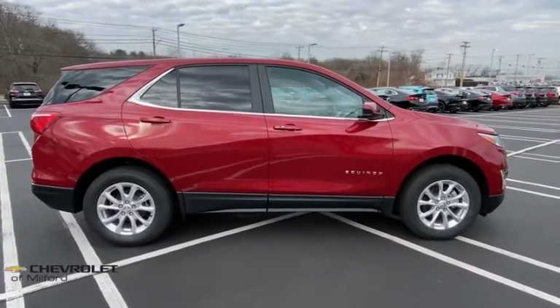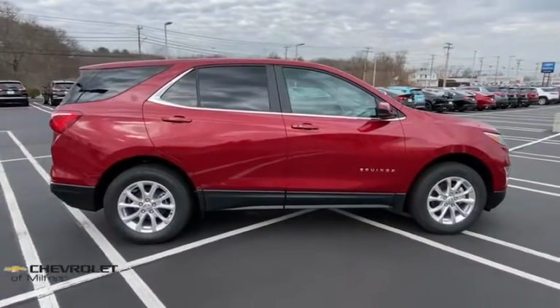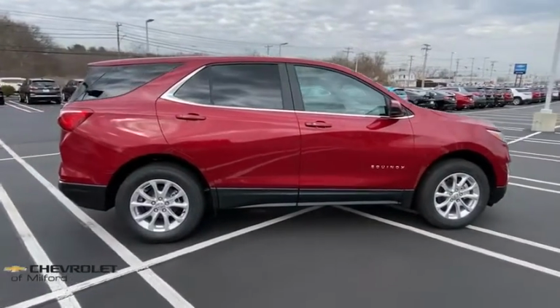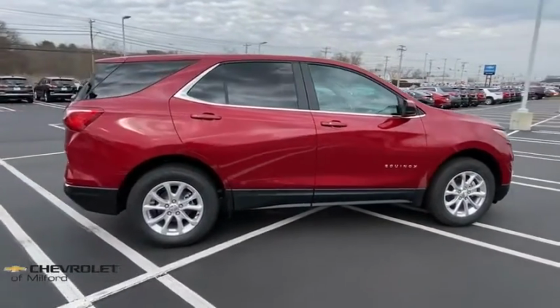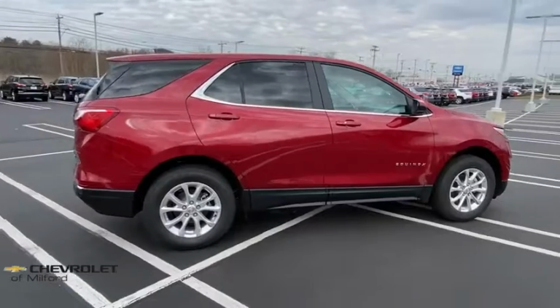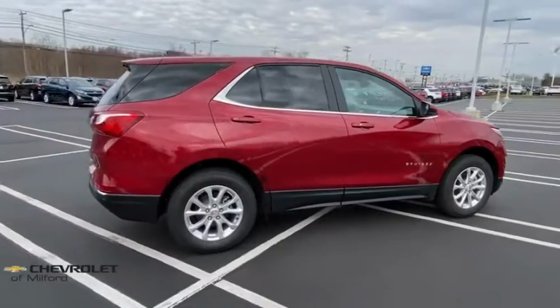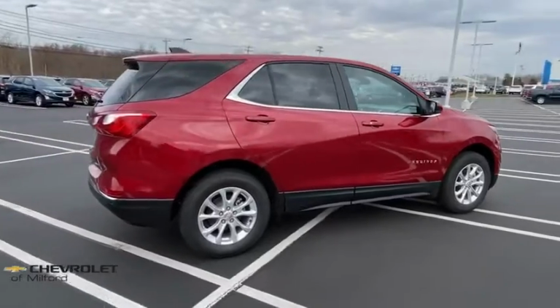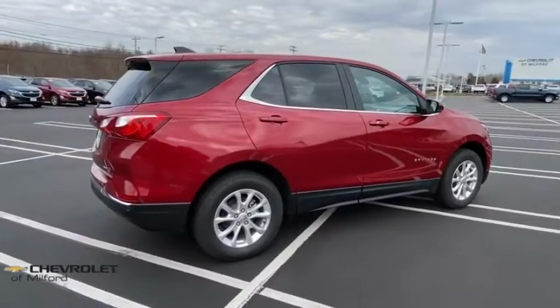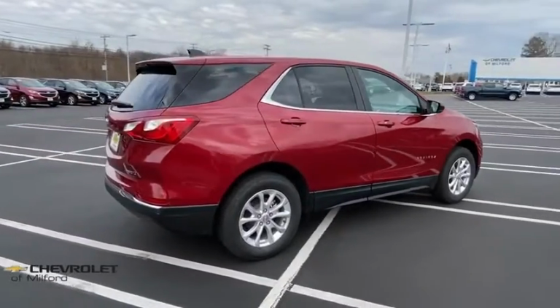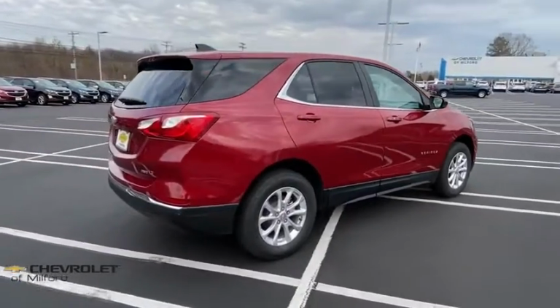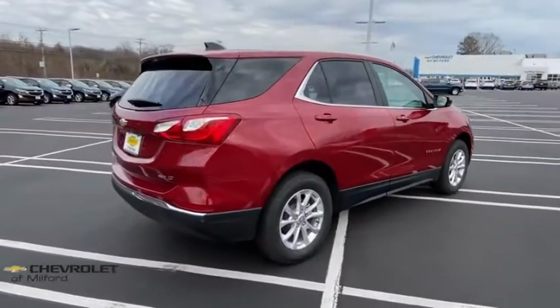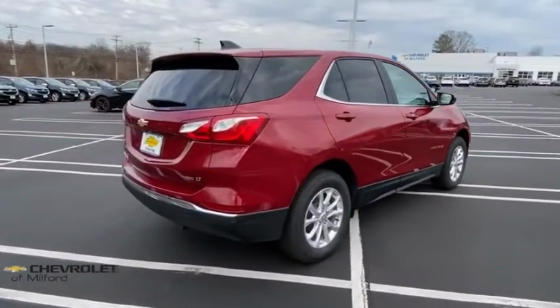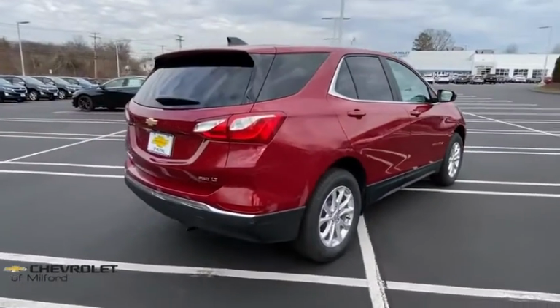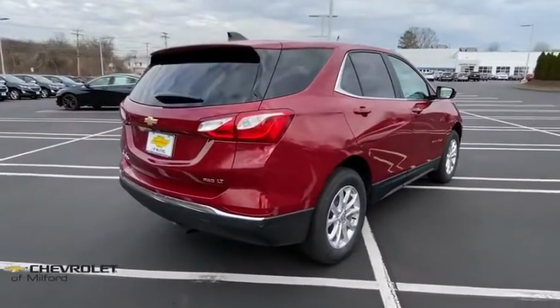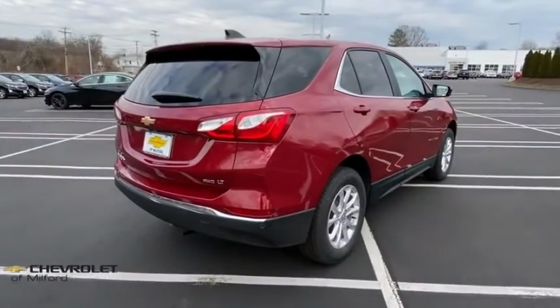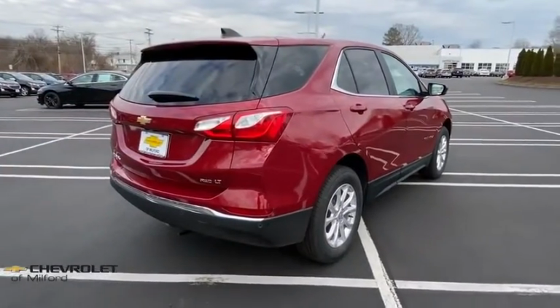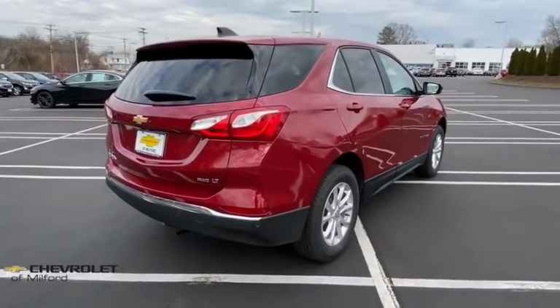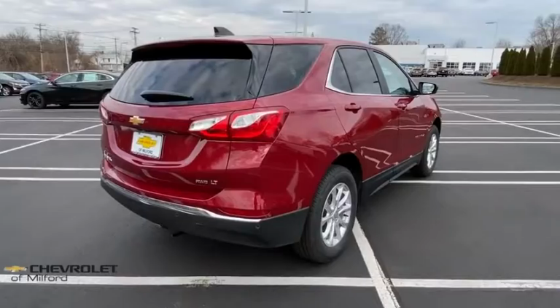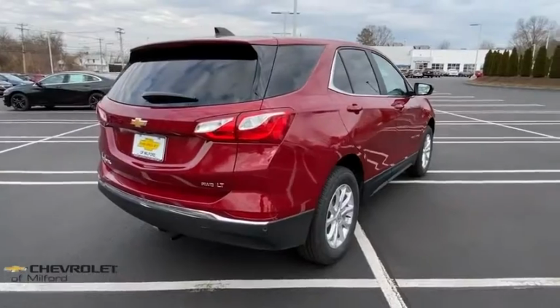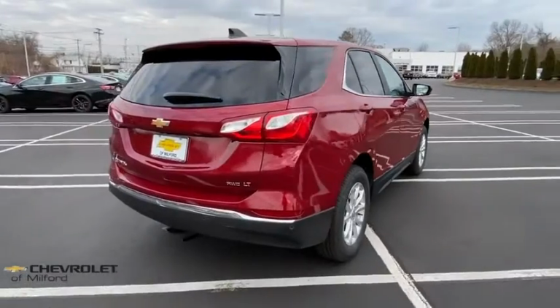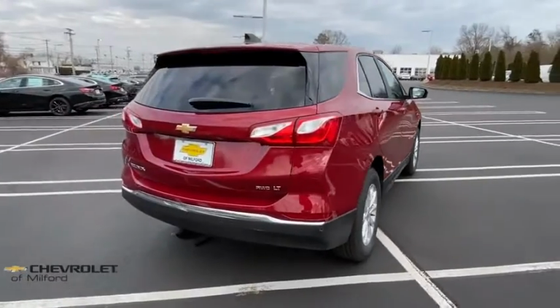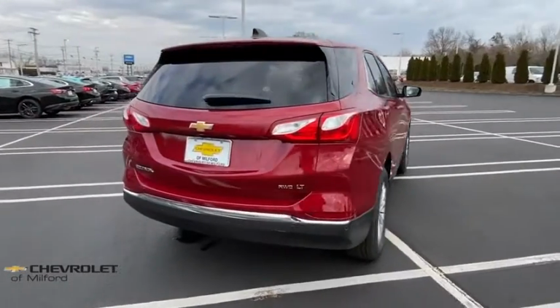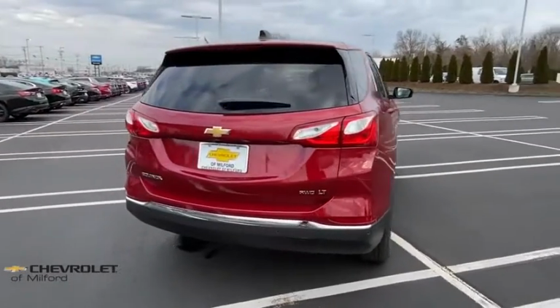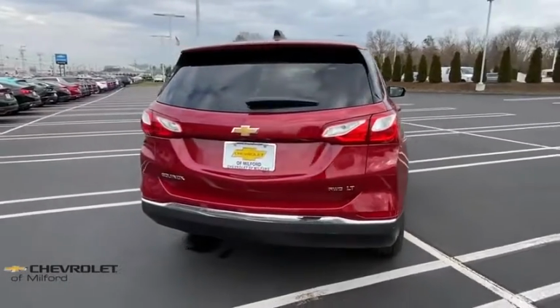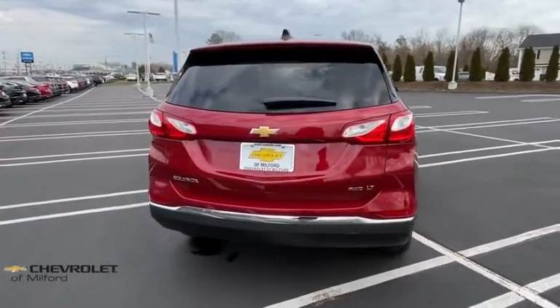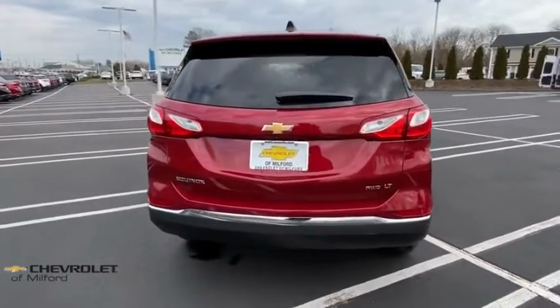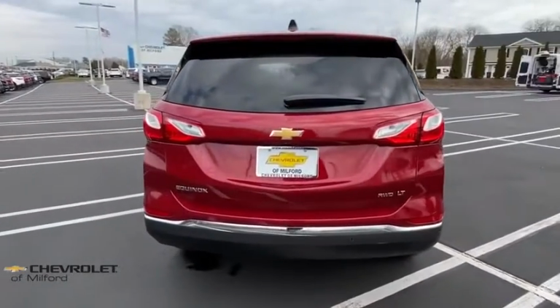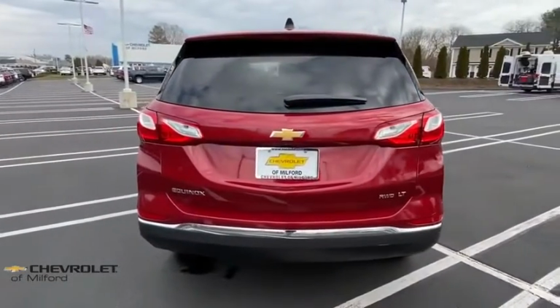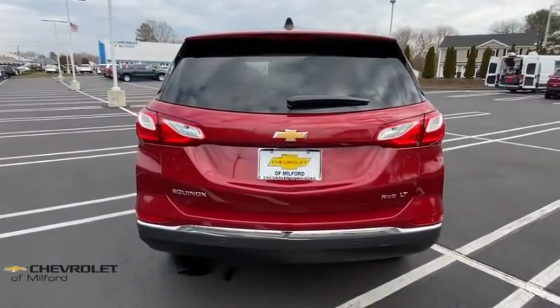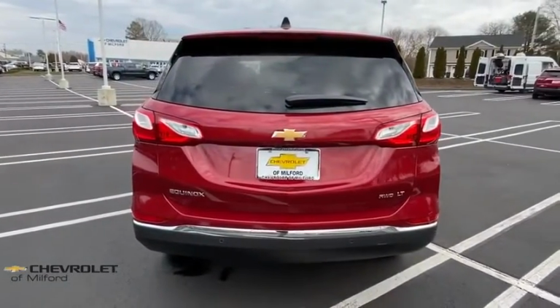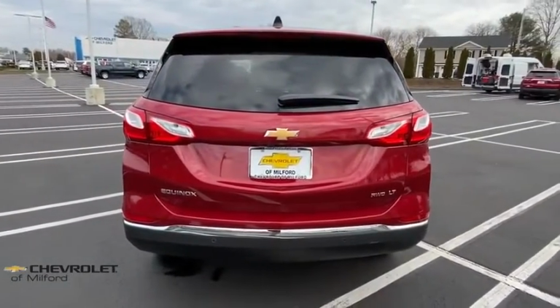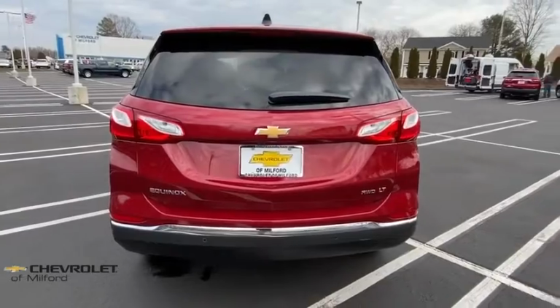Here are some of this vehicle's great options: traction control, remote start, dual airbags, power steering, alloy wheels, four-wheel disc brakes, universal garage door opener, electronic stability control.